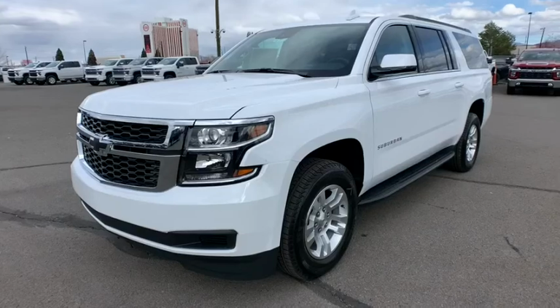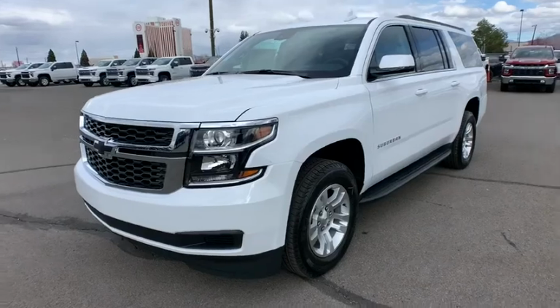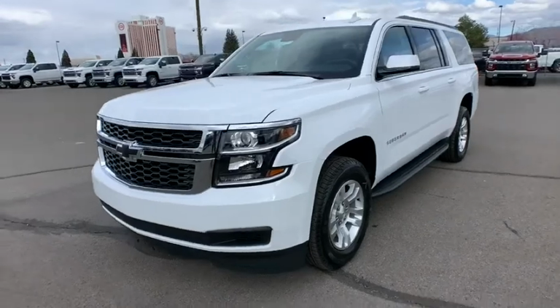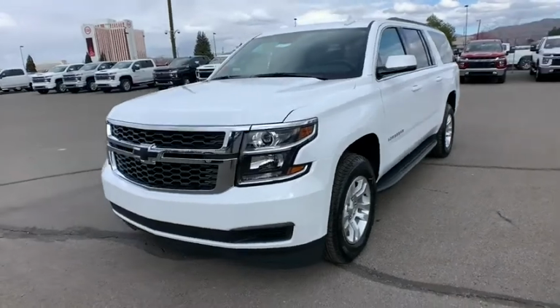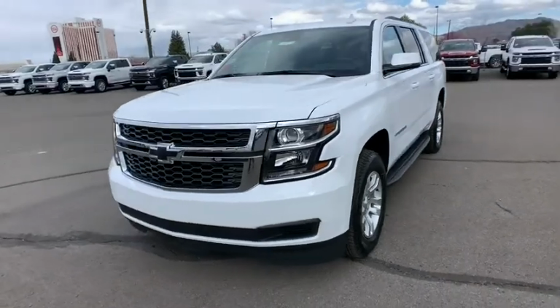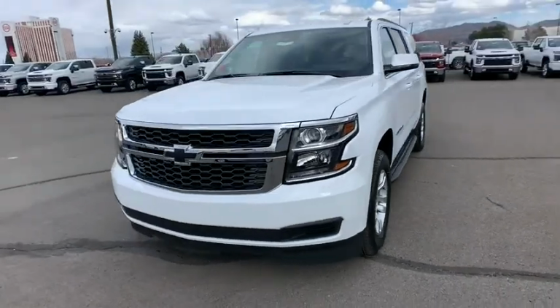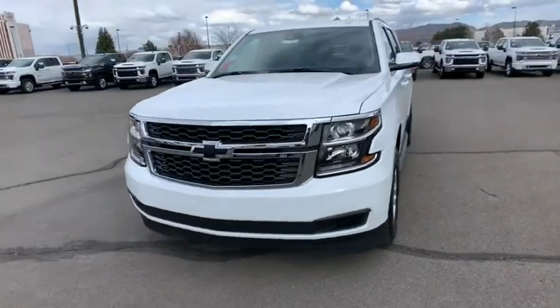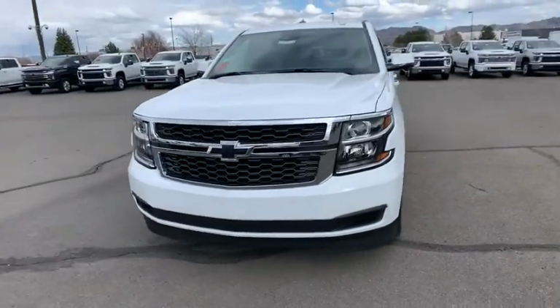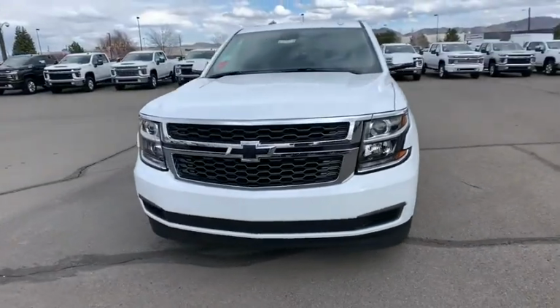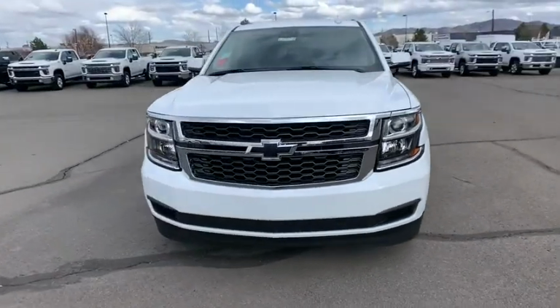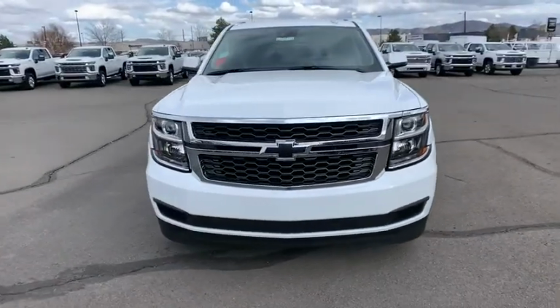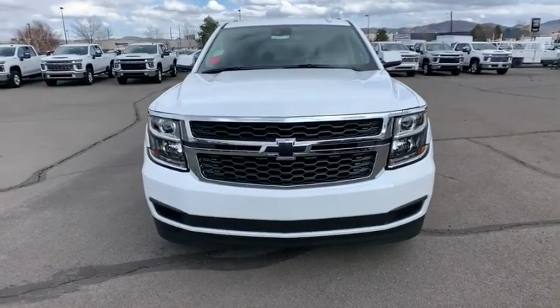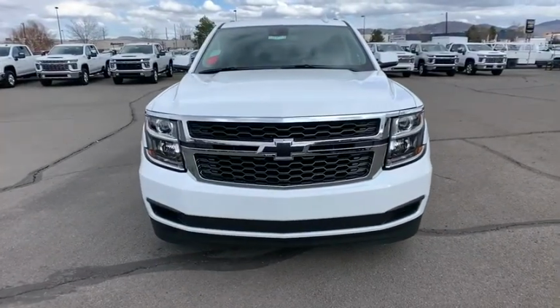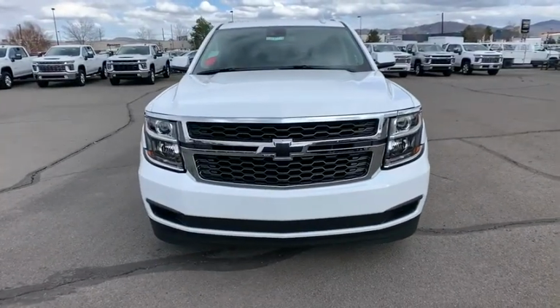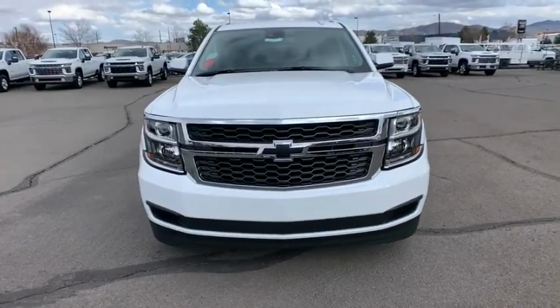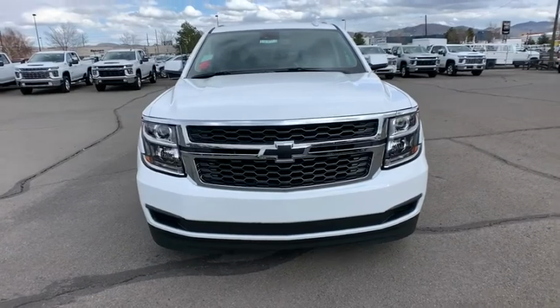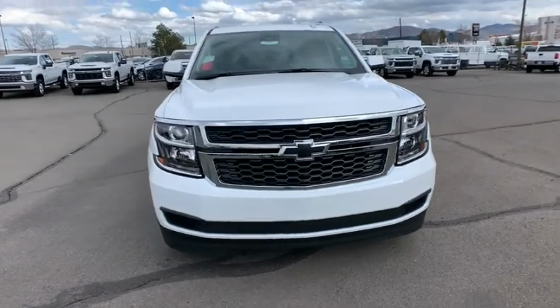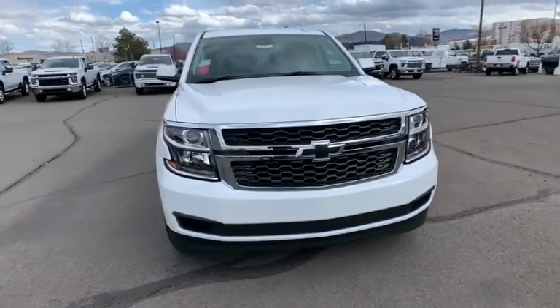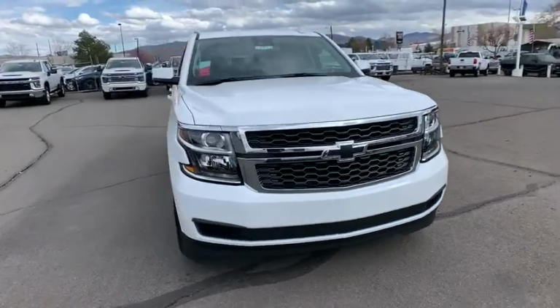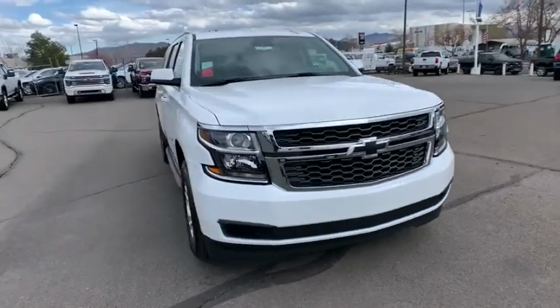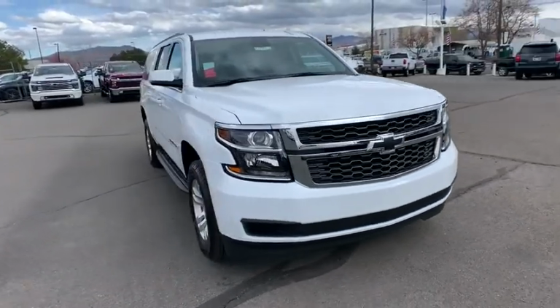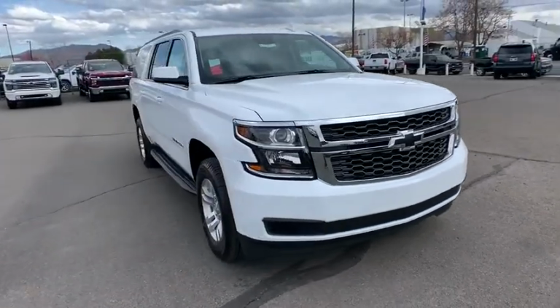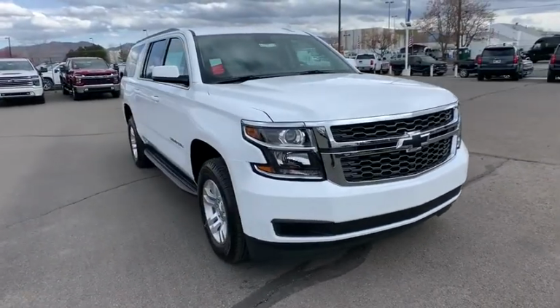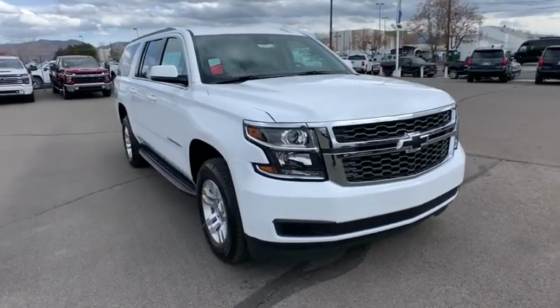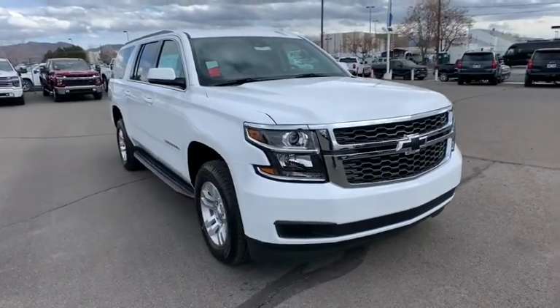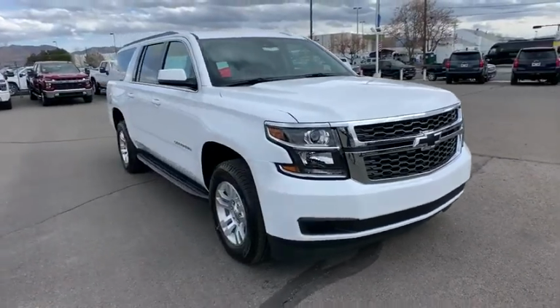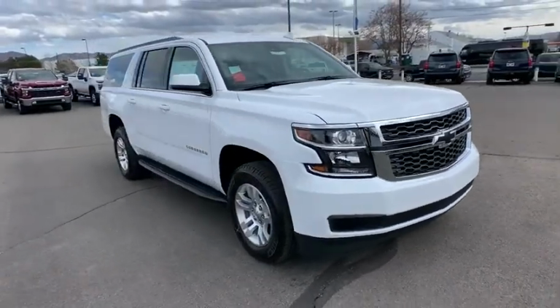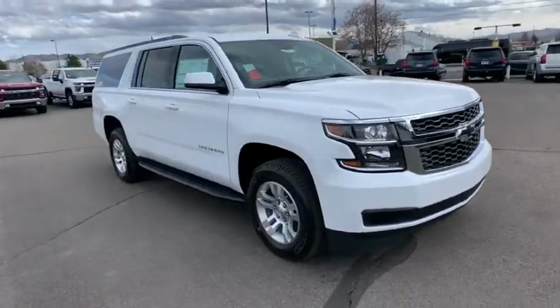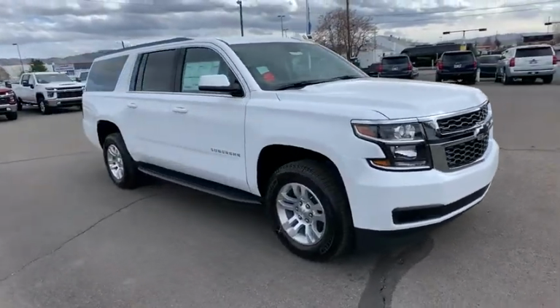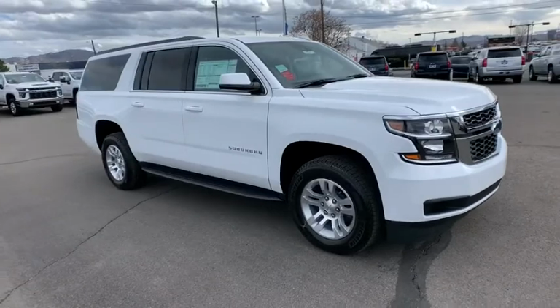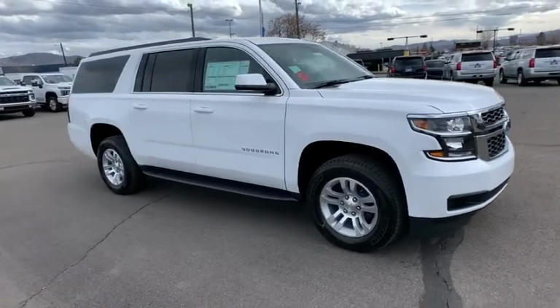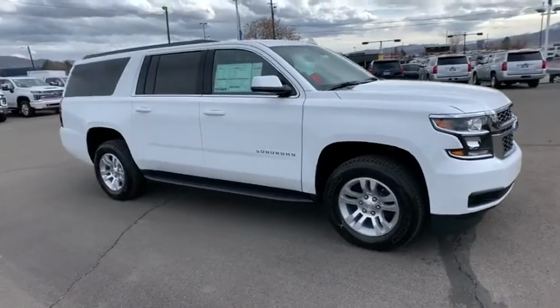Looking for the right vehicle? Check out the 2020 Chevrolet Suburban. Suburban excels at towing heavy trailers, hauling loads of people and gear, and enduring hard use and rugged terrain.